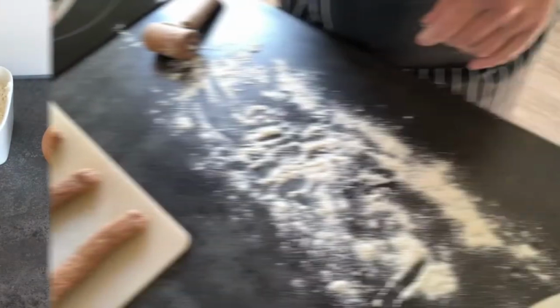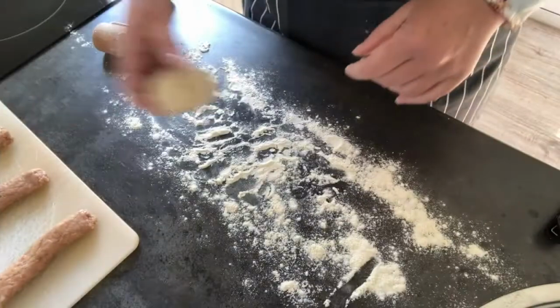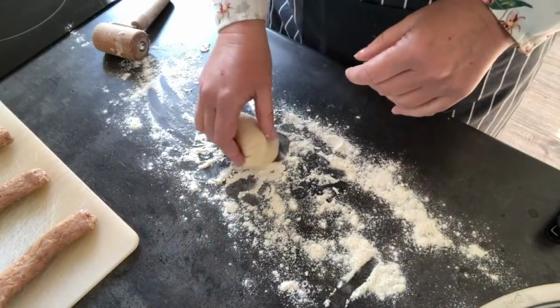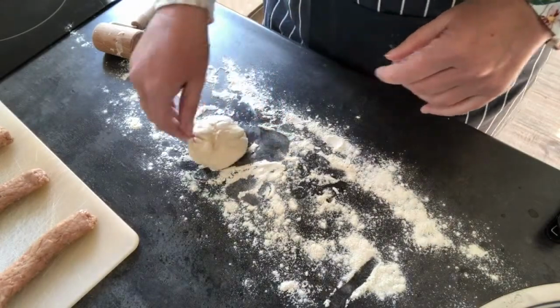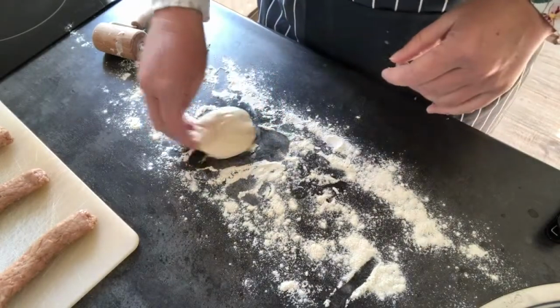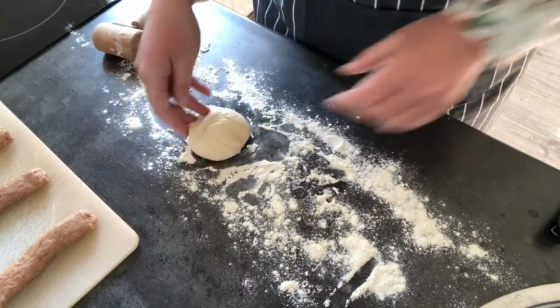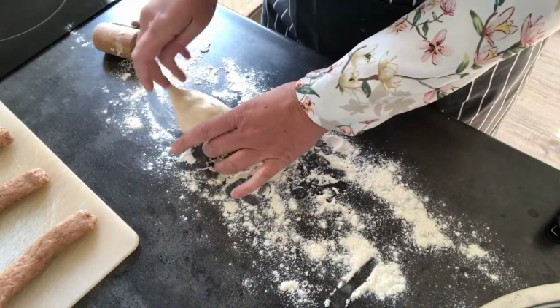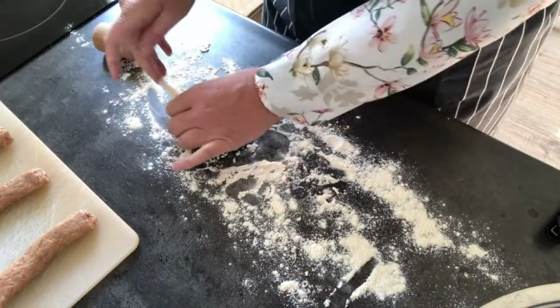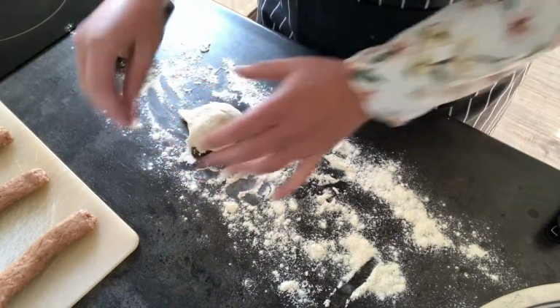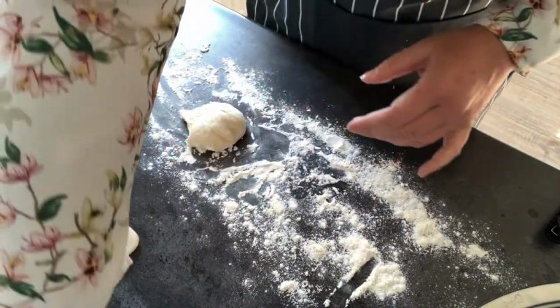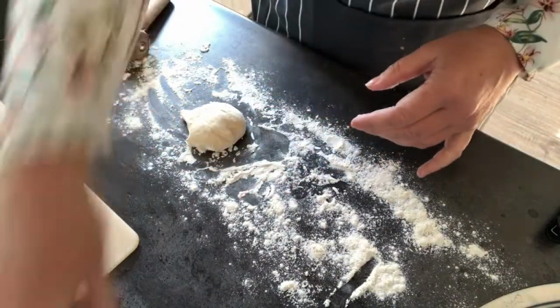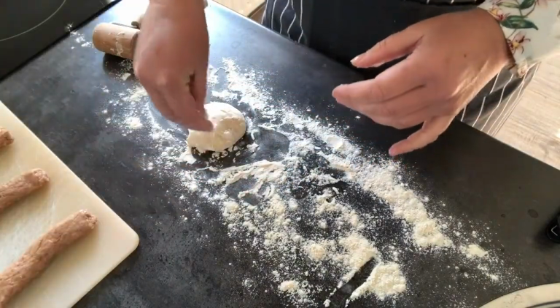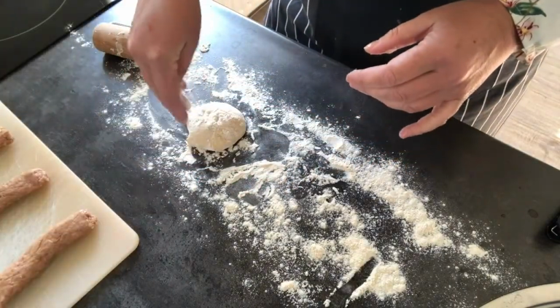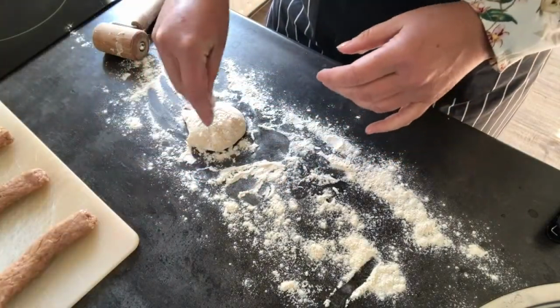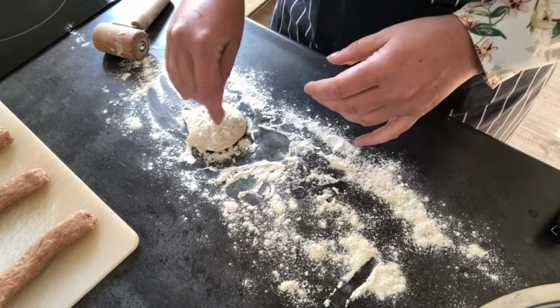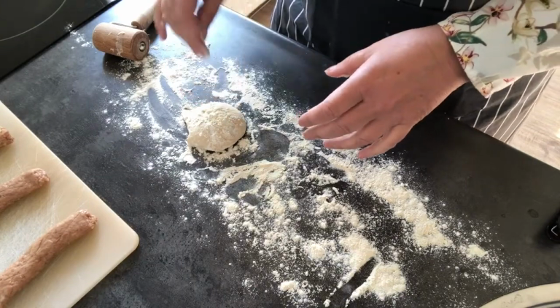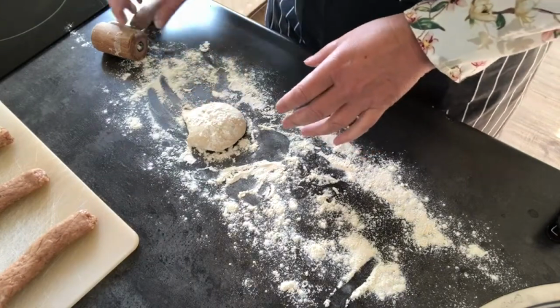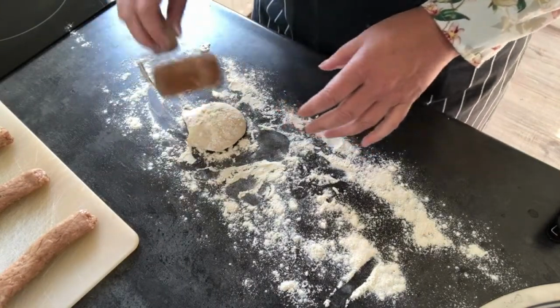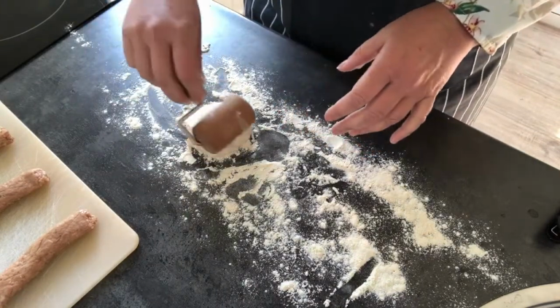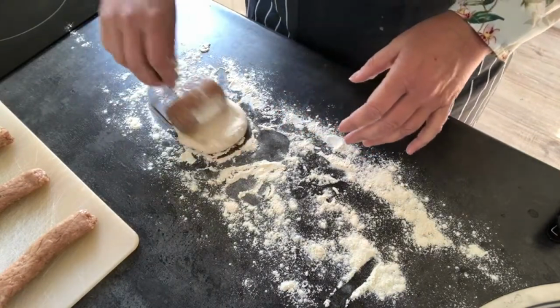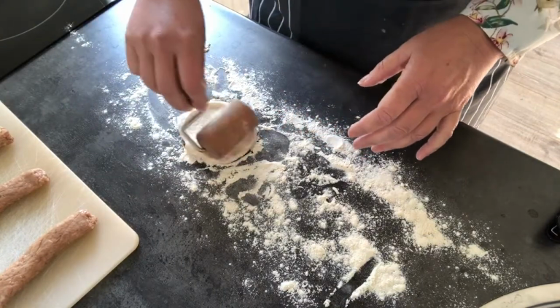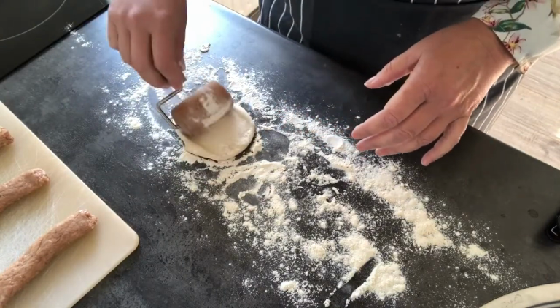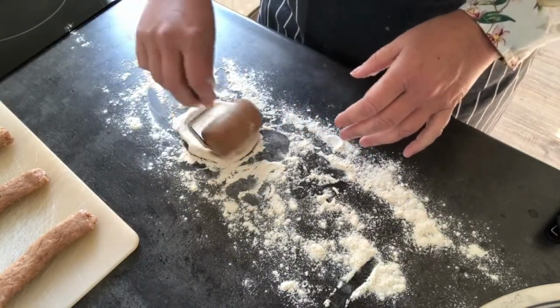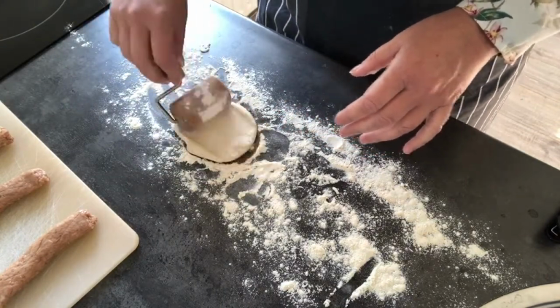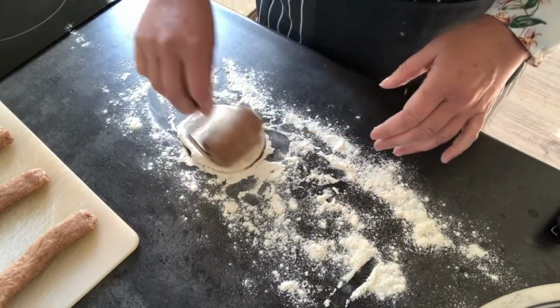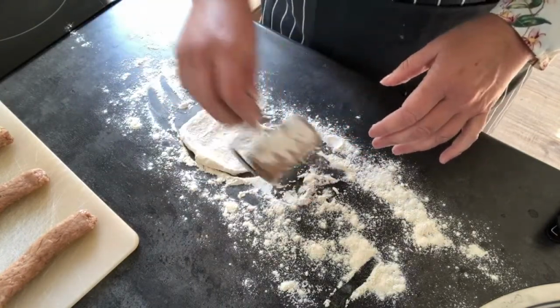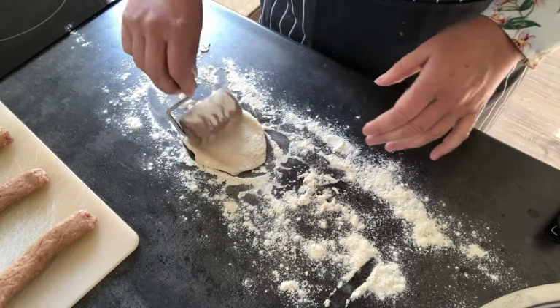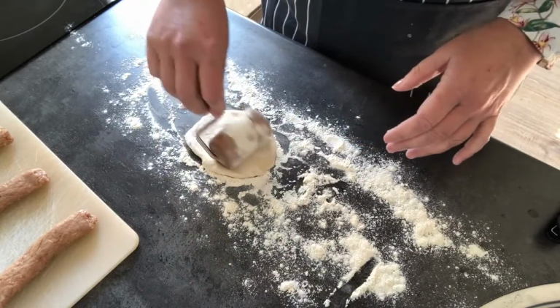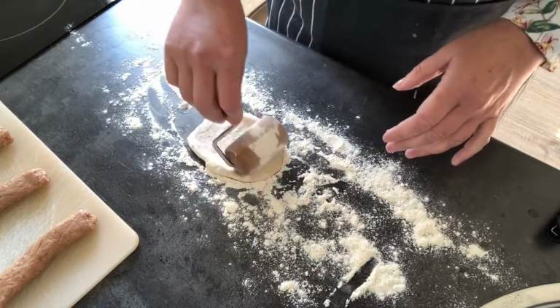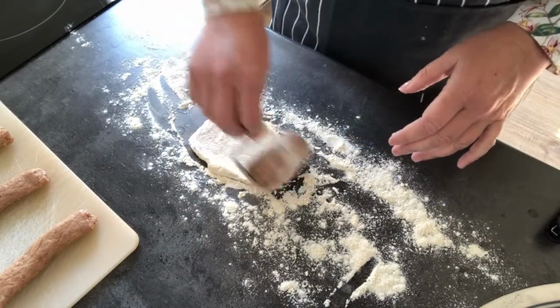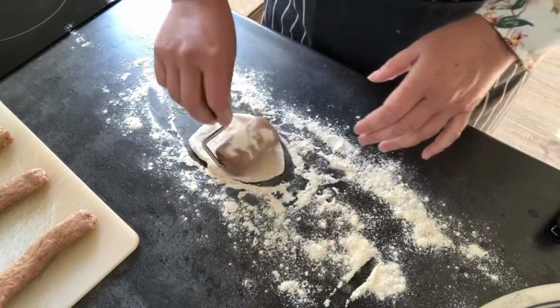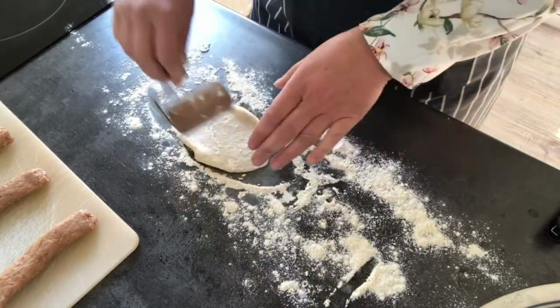Historically, before the fridge was invented, this was done to preserve the meat. By rolling it into a dough and baking it, you created a sterile environment, and the pork meat stayed fresh for a longer time.